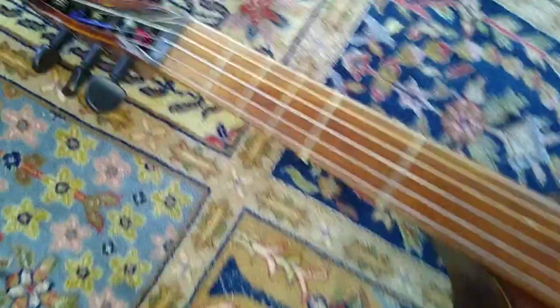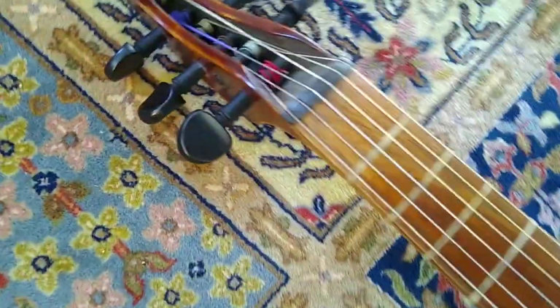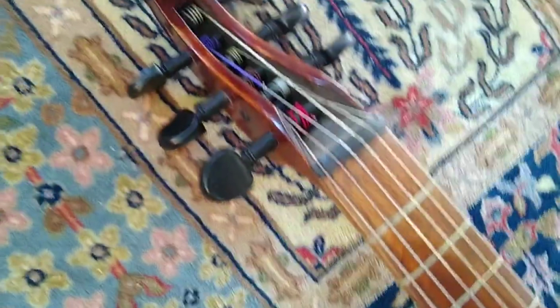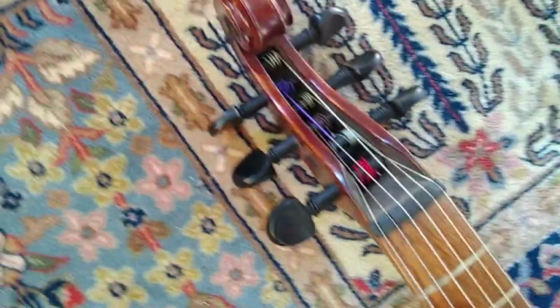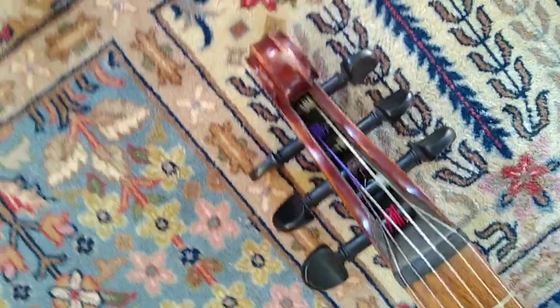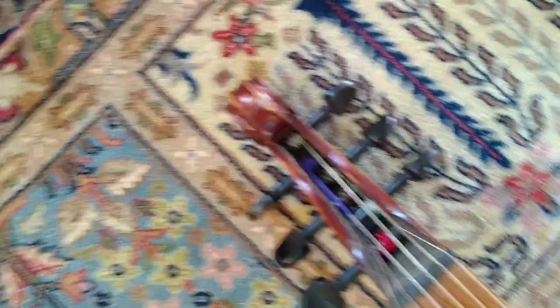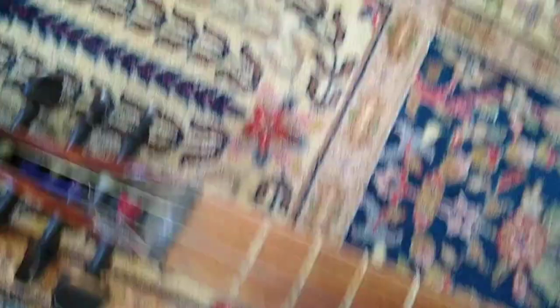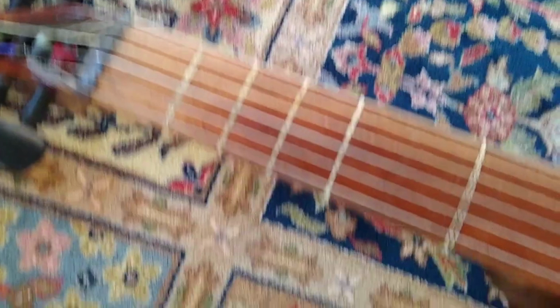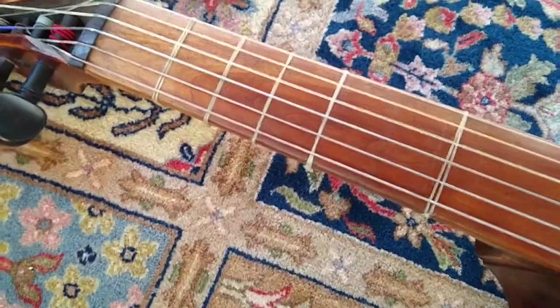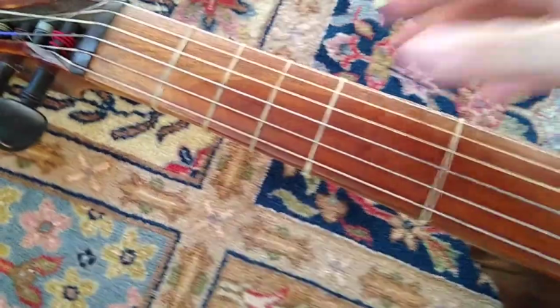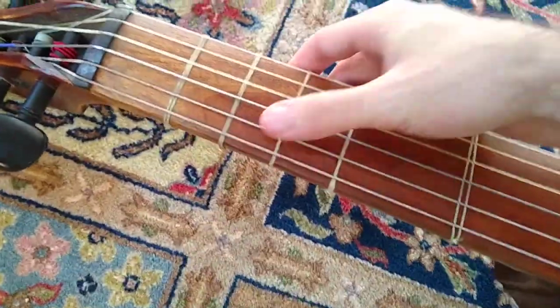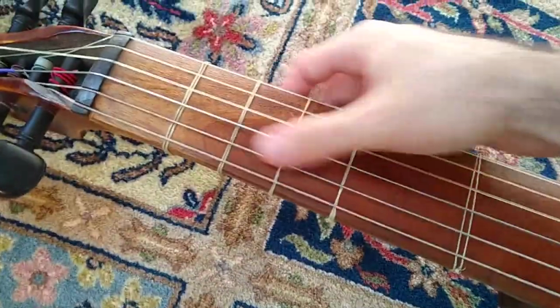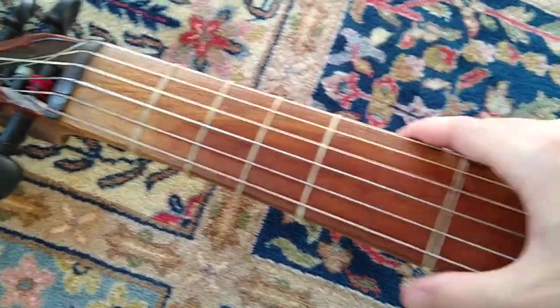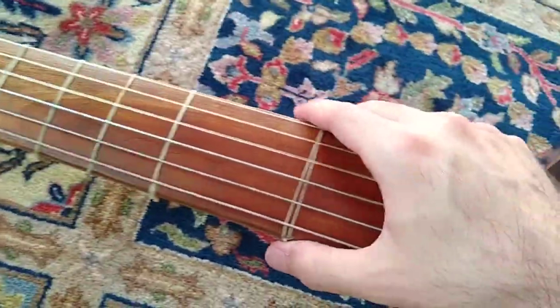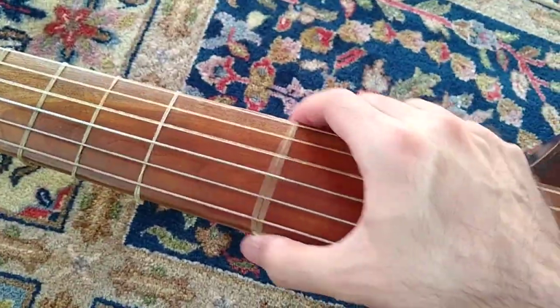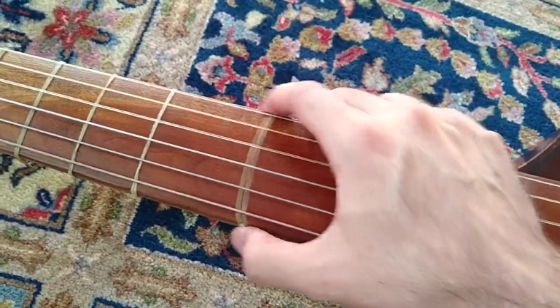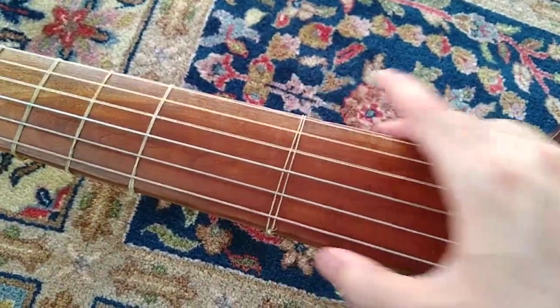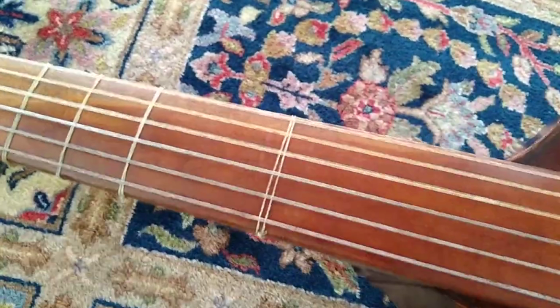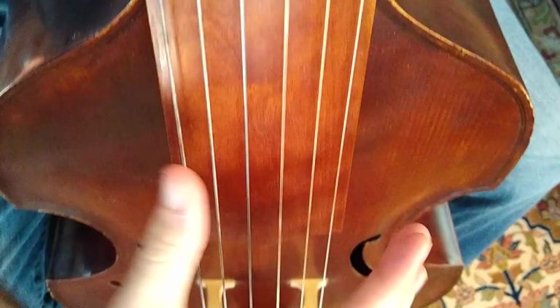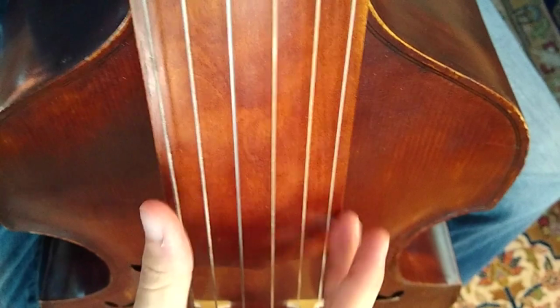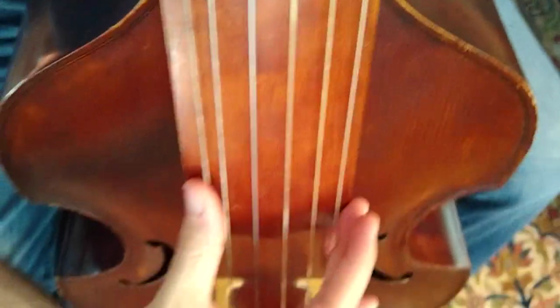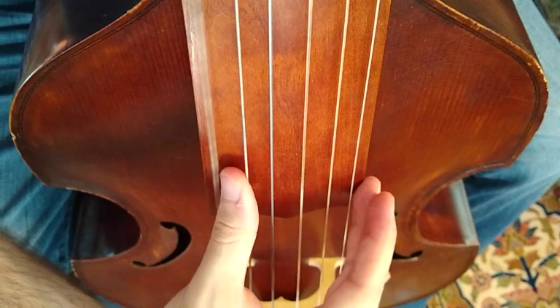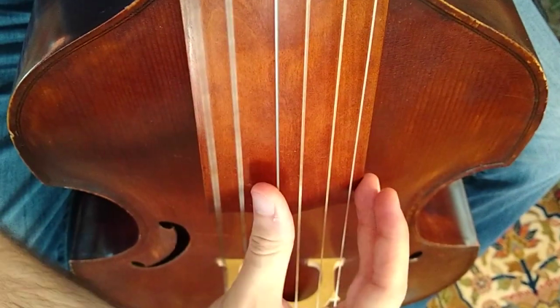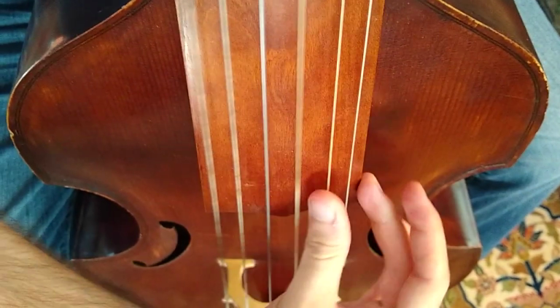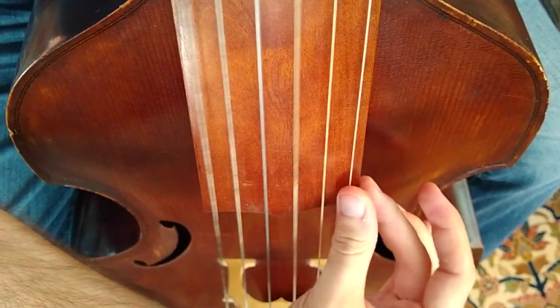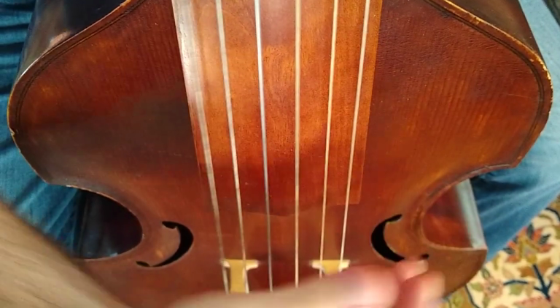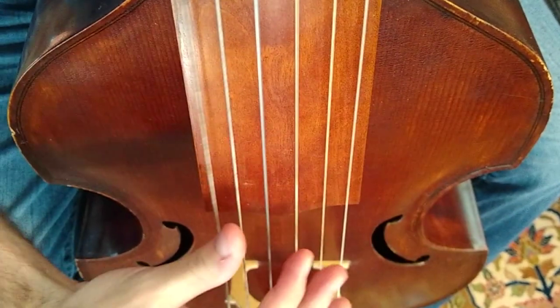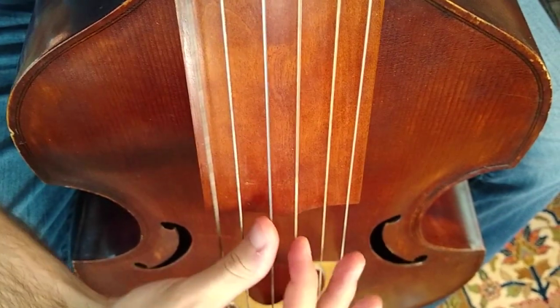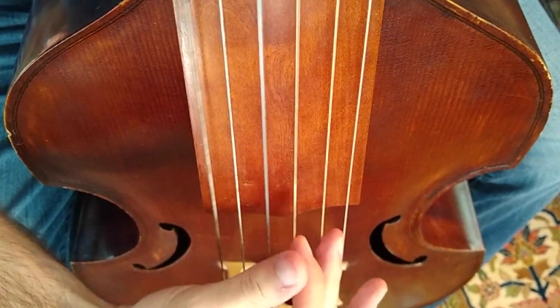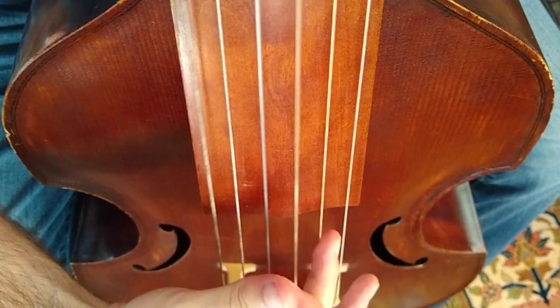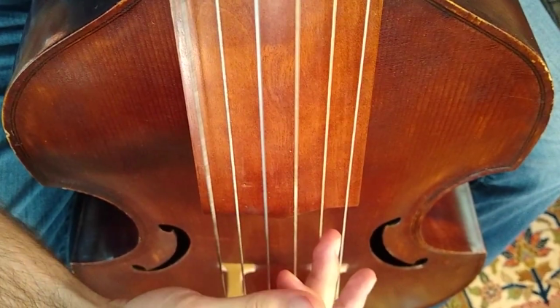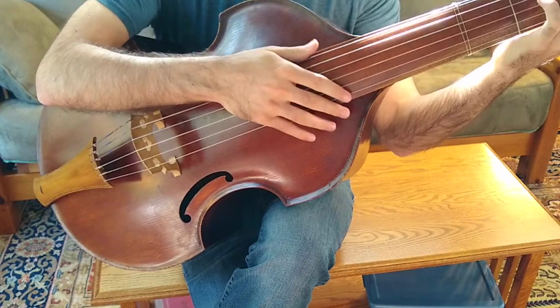I primarily play cello, and a gamba is kinda like a cello, but there are some key differences: you've got frets here, it's six strings, tuned in fourths, and then you've got a third in the middle — kinda like a guitar, actually.